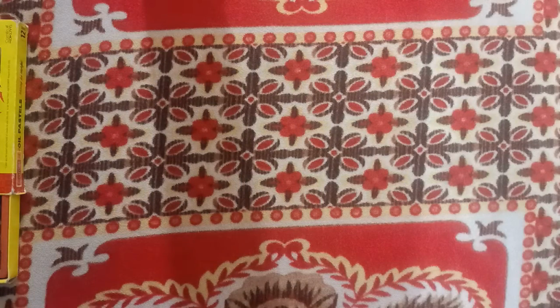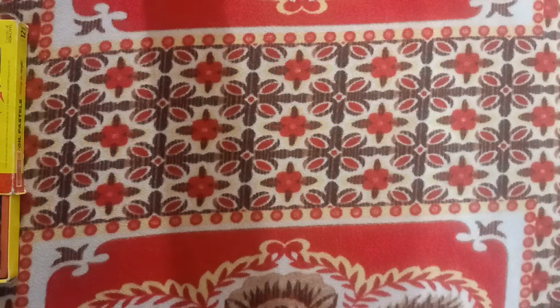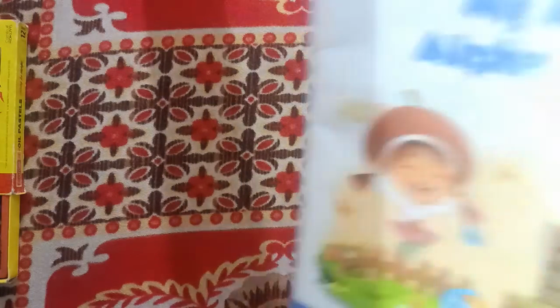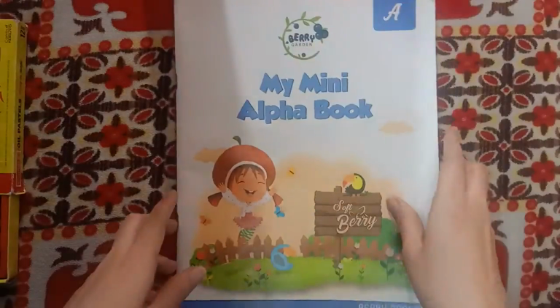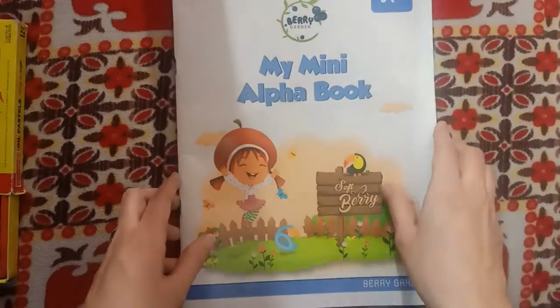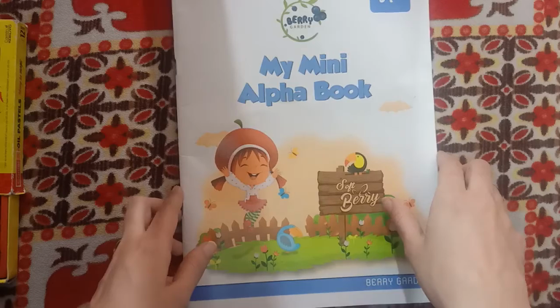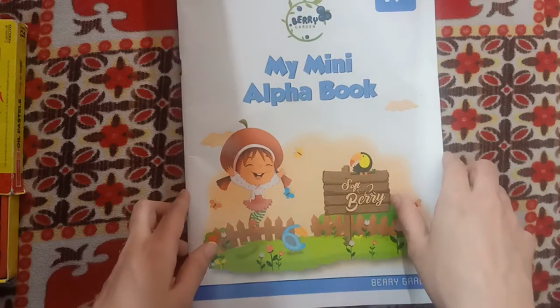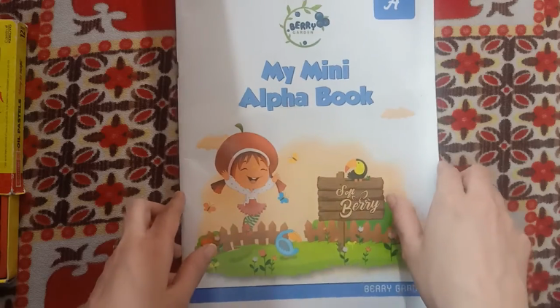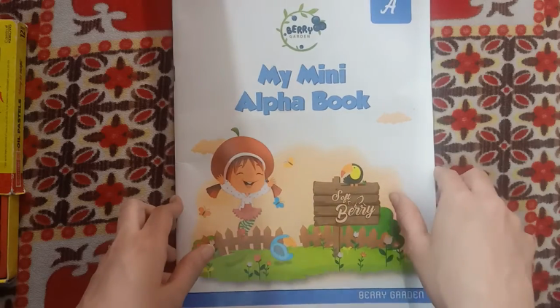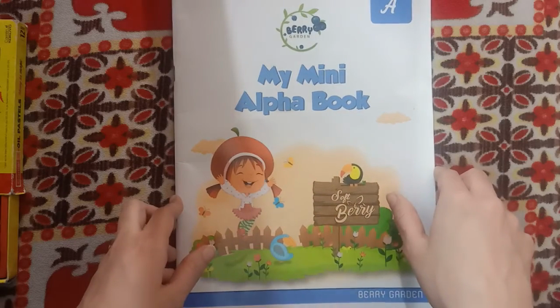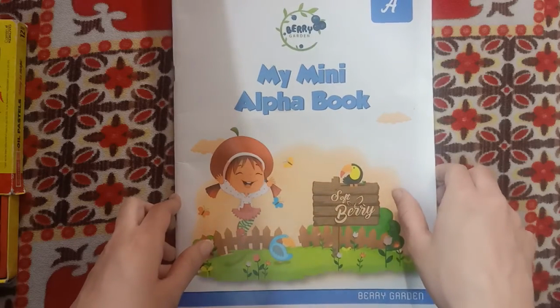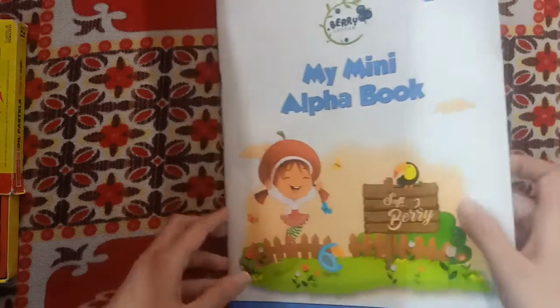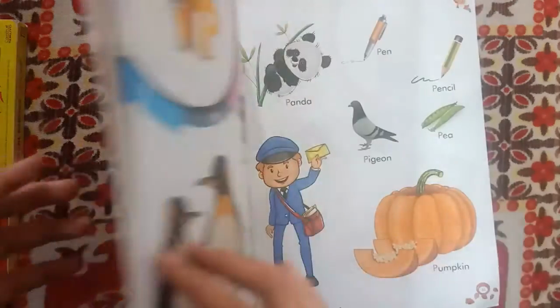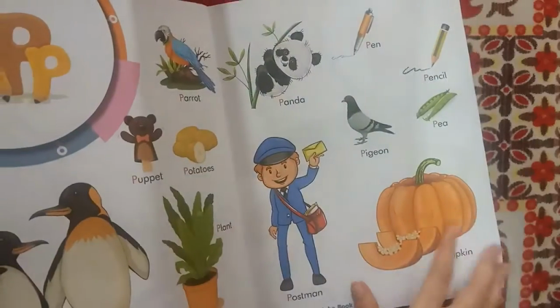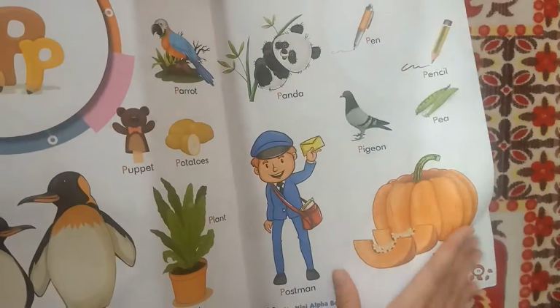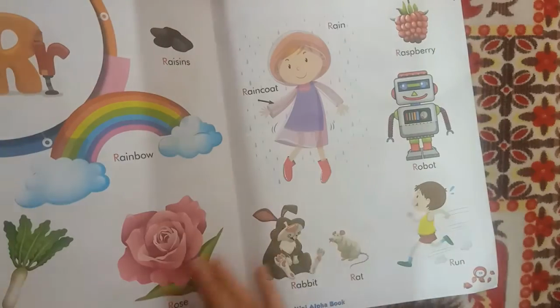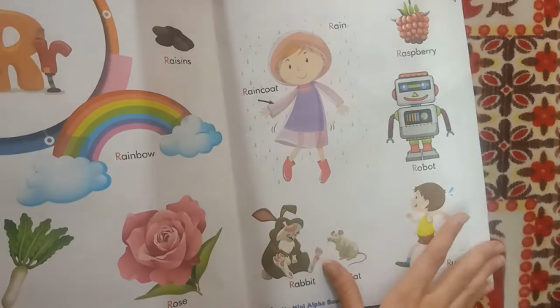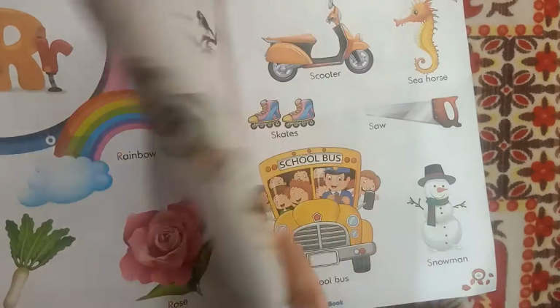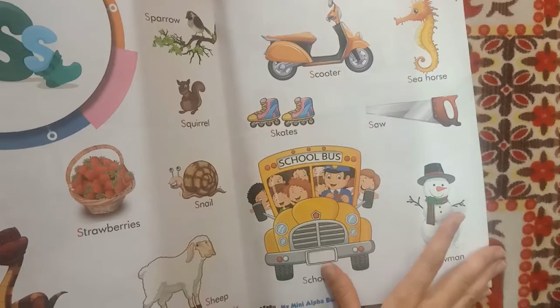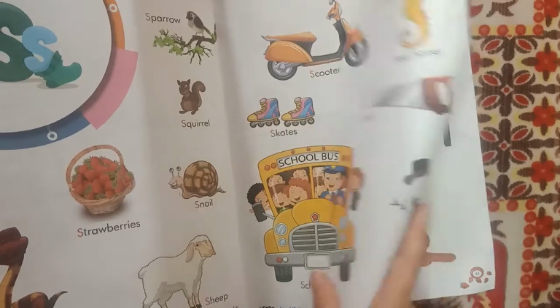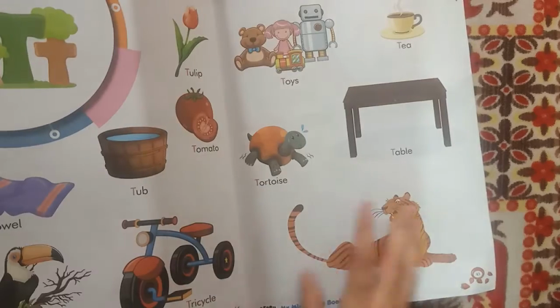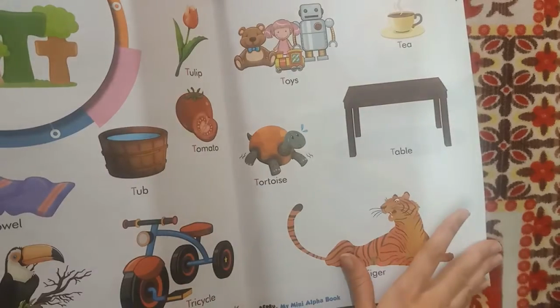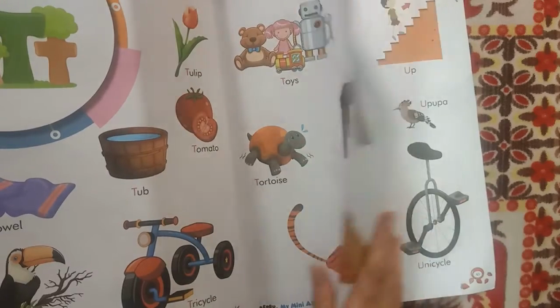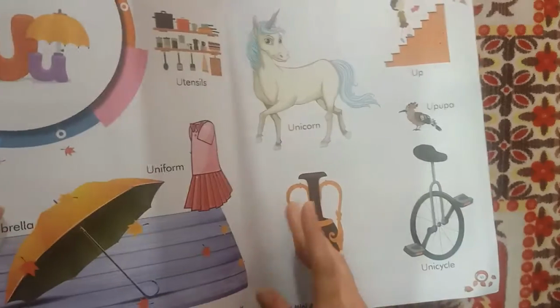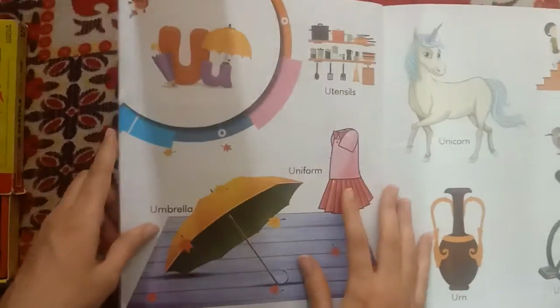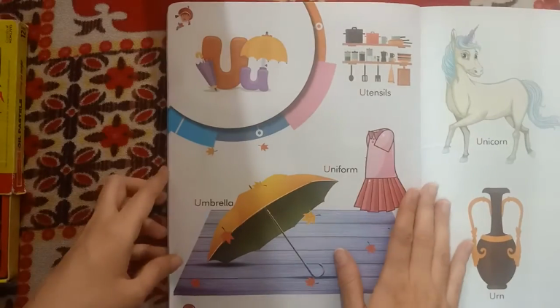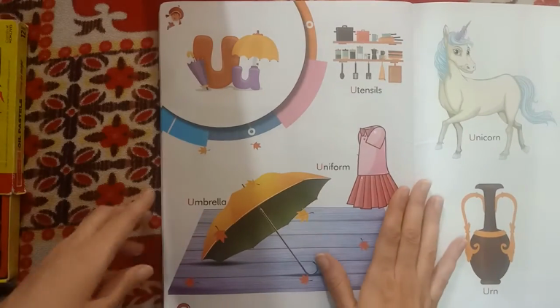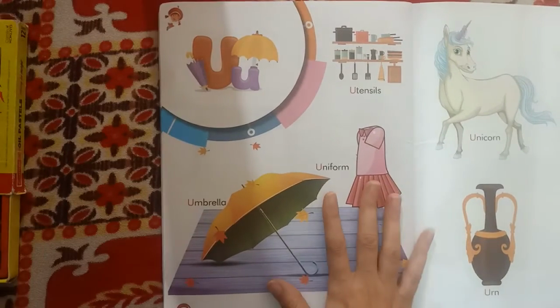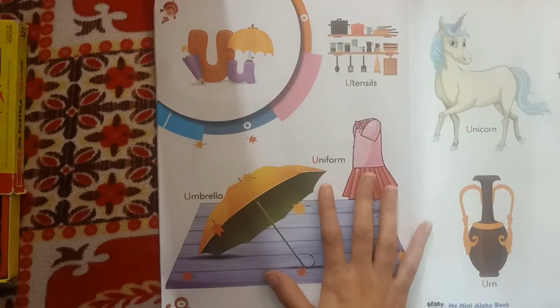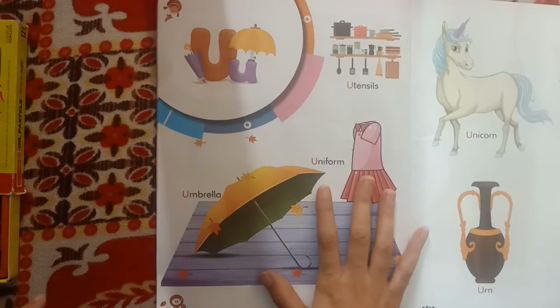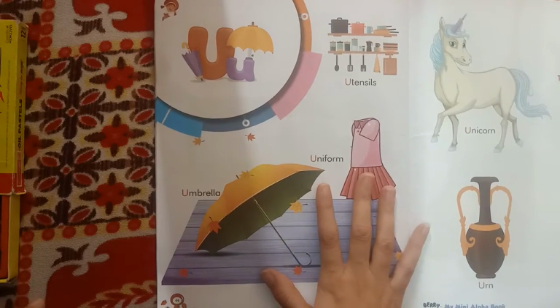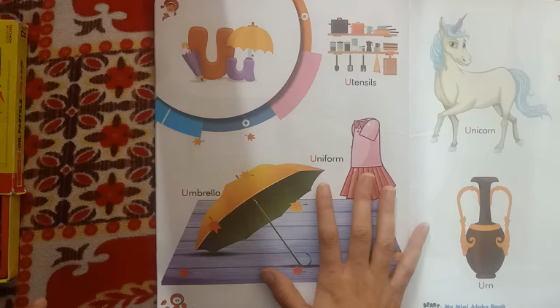In my mini alpha book, we will see the U letter words. I will read the words starting with U.